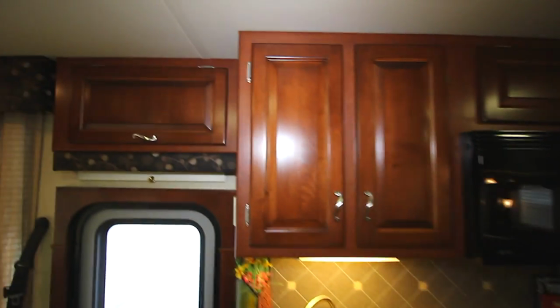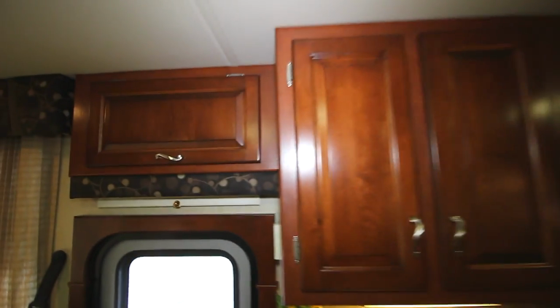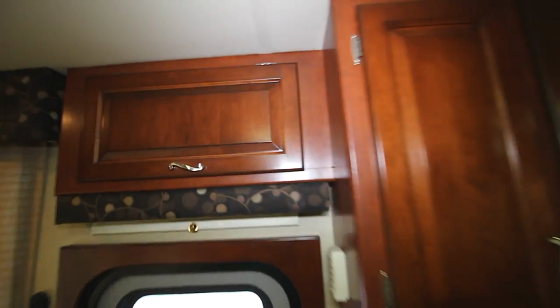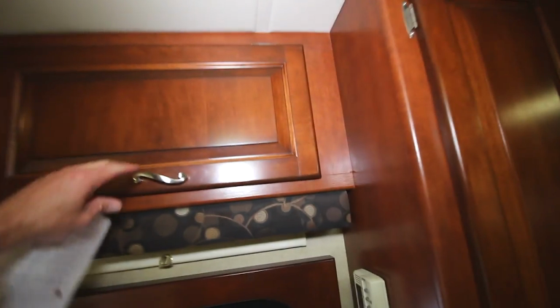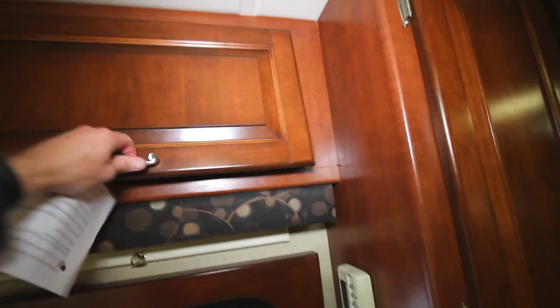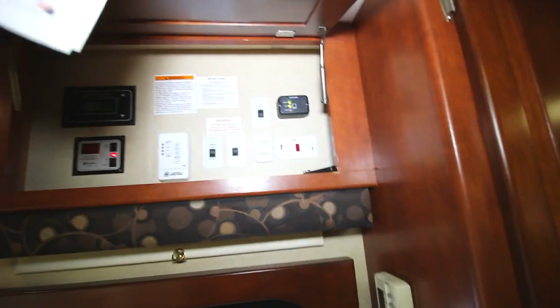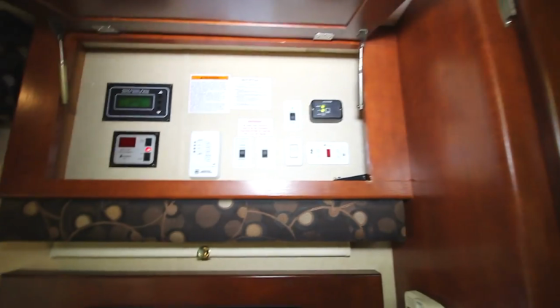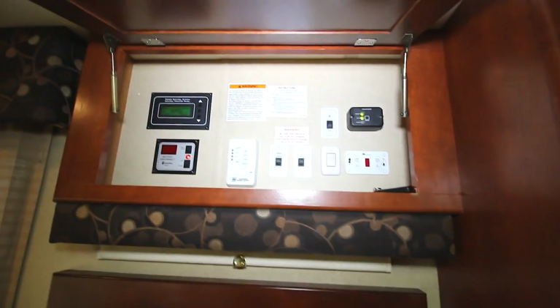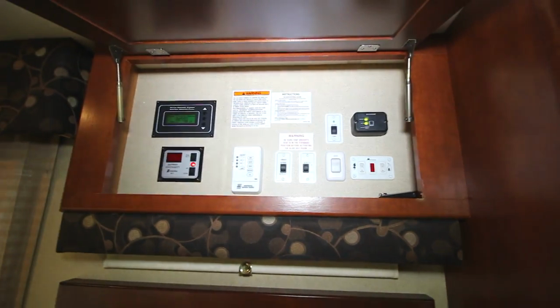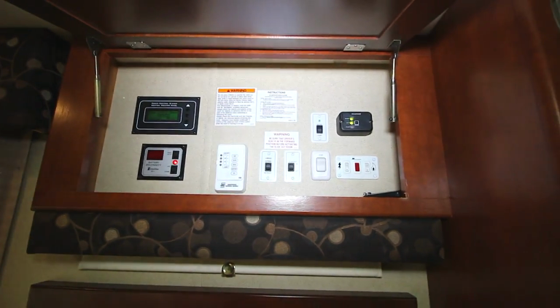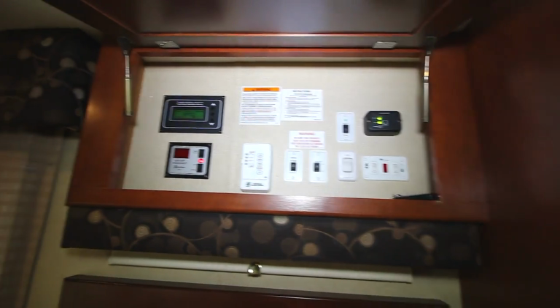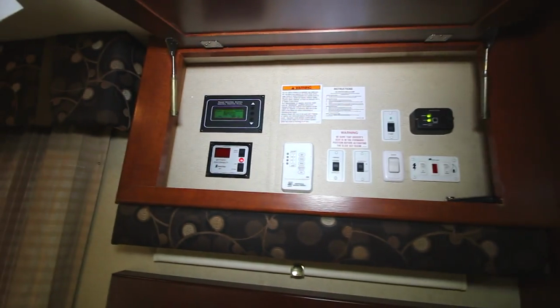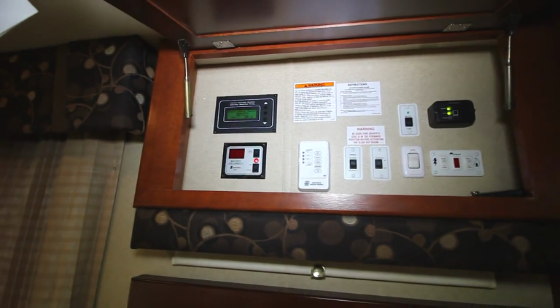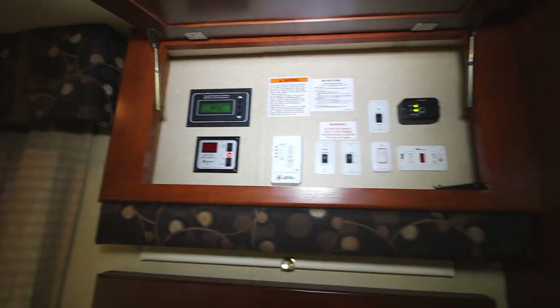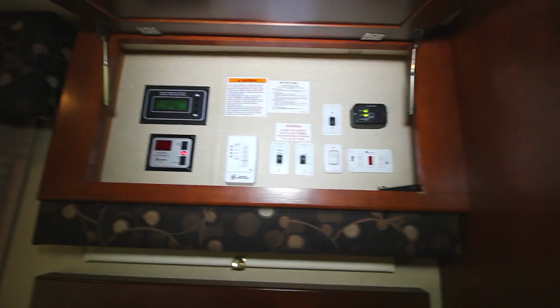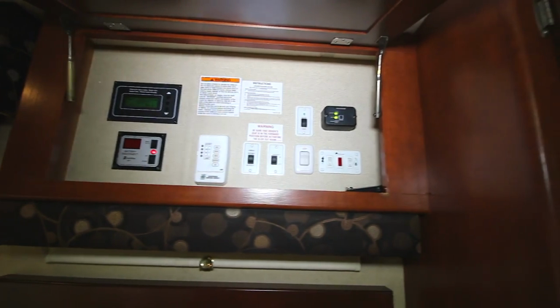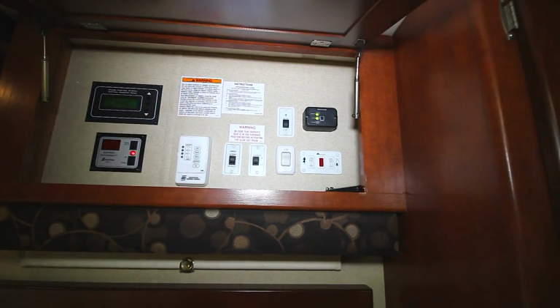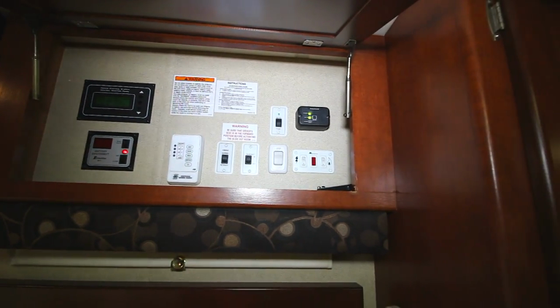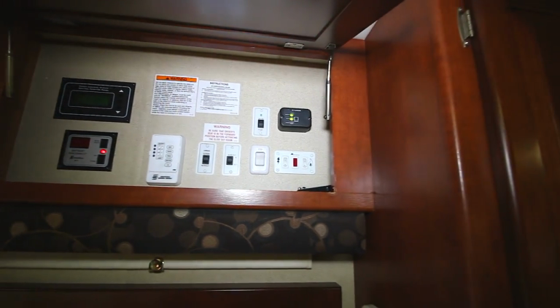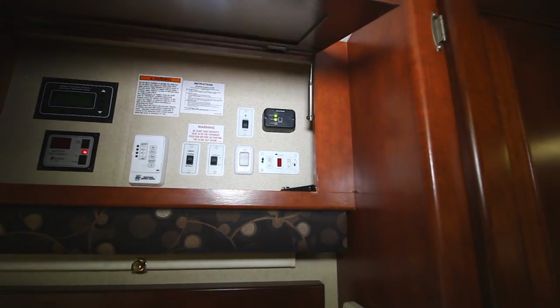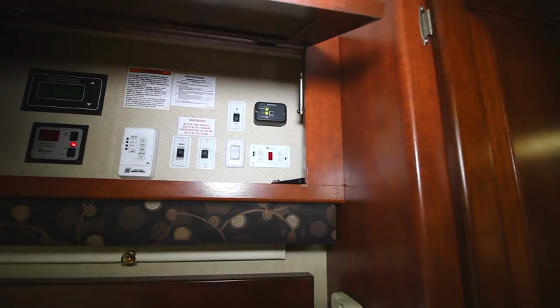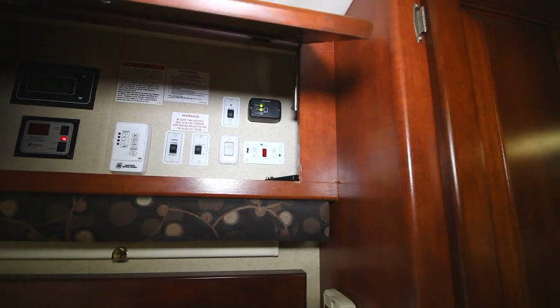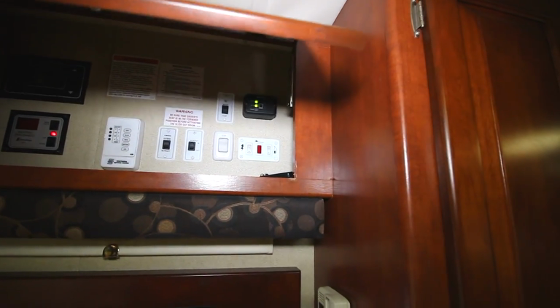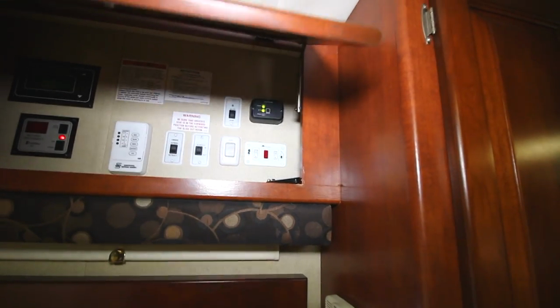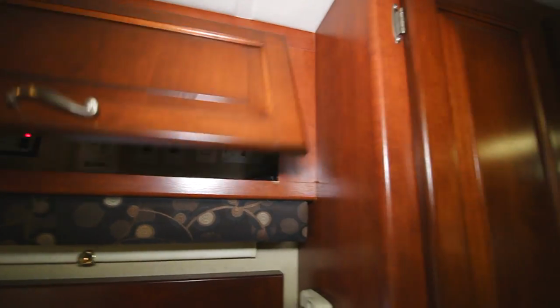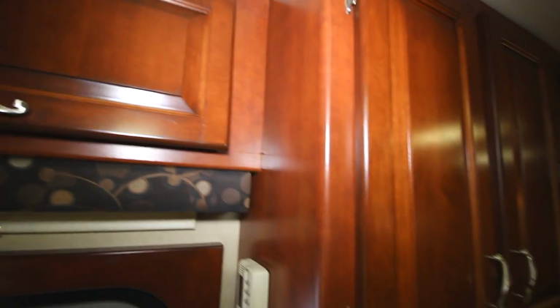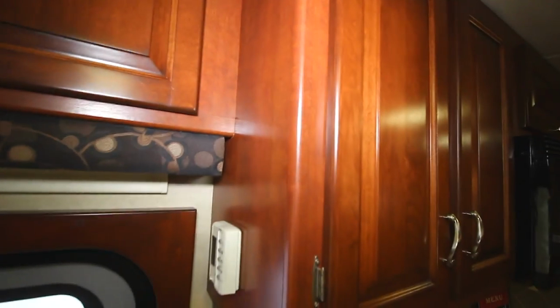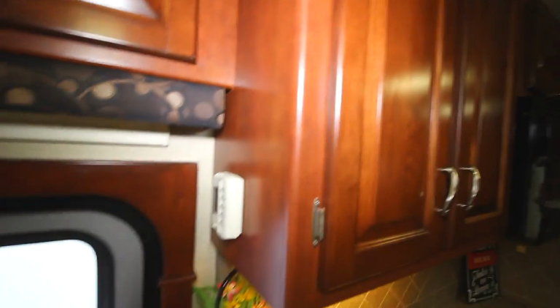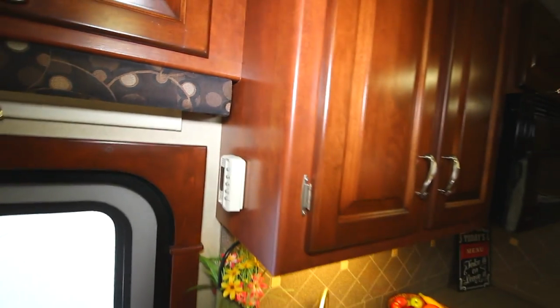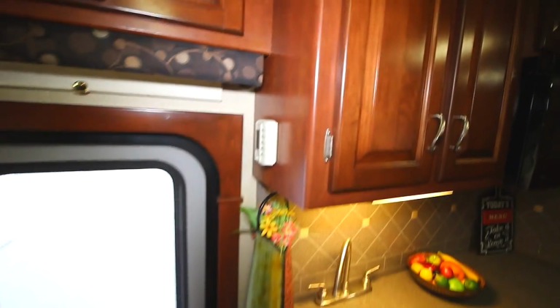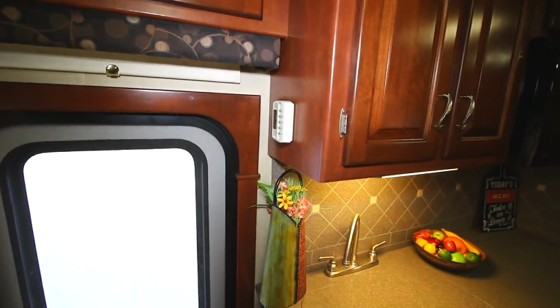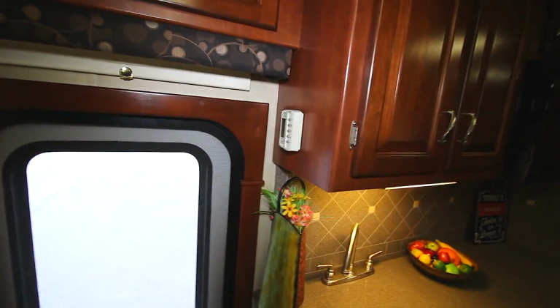We have our controls up above the door: power control center, battery disconnect, our awnings, slide-out controls, water pump. We also have our AC controller there.